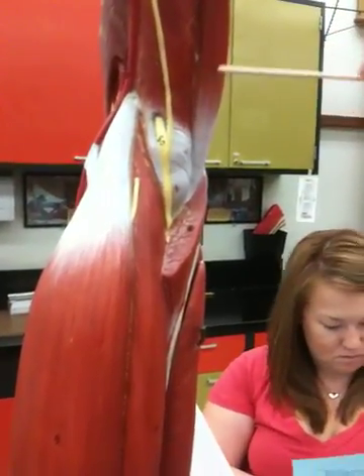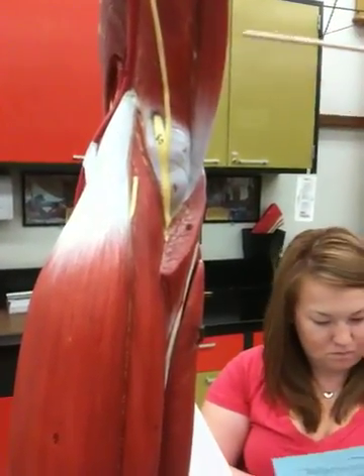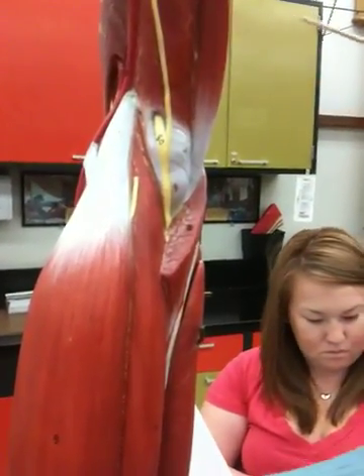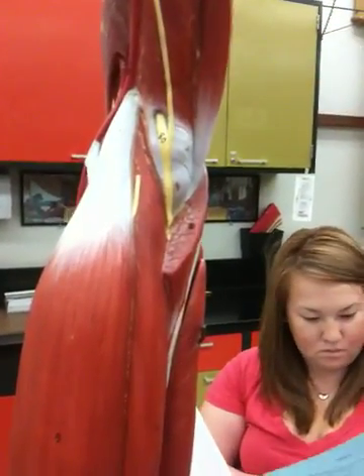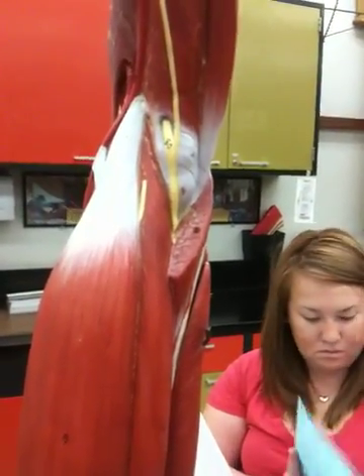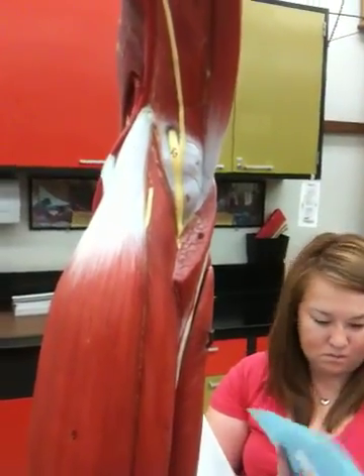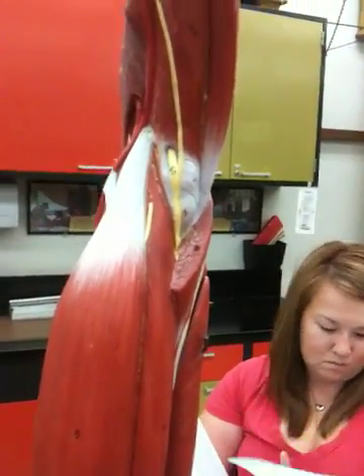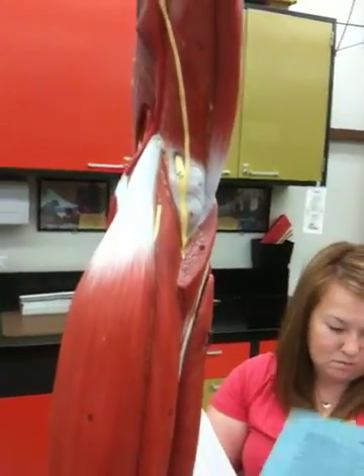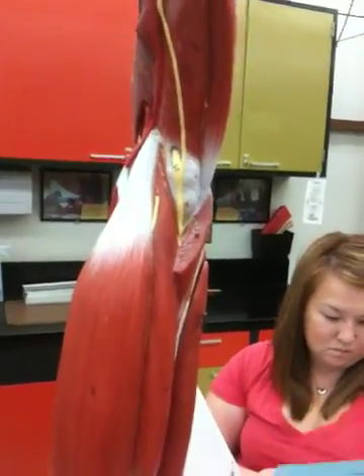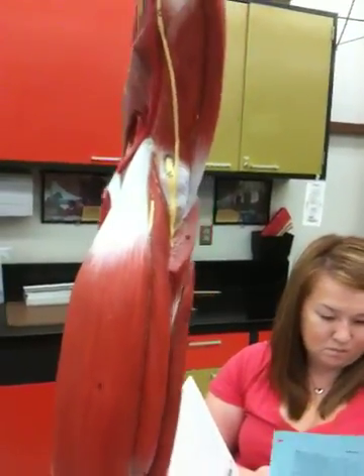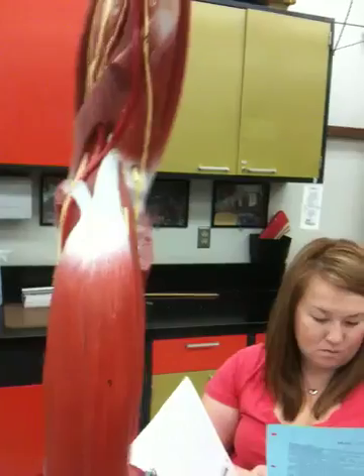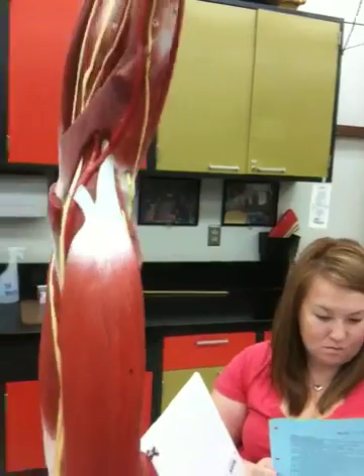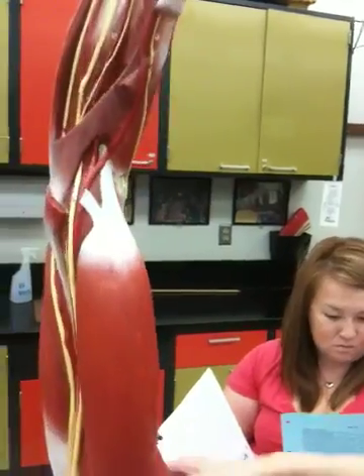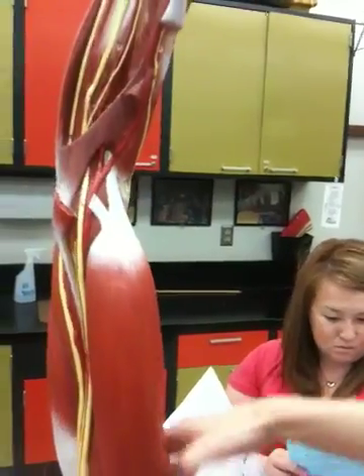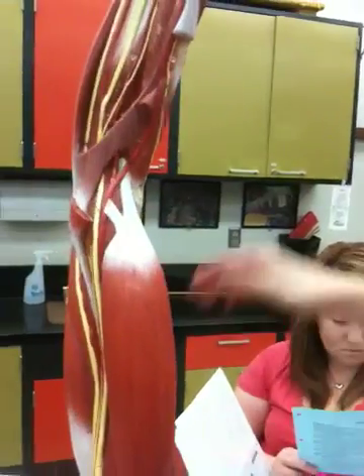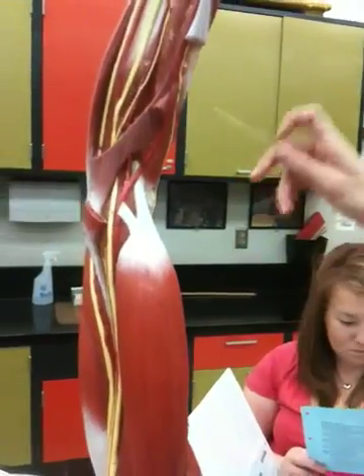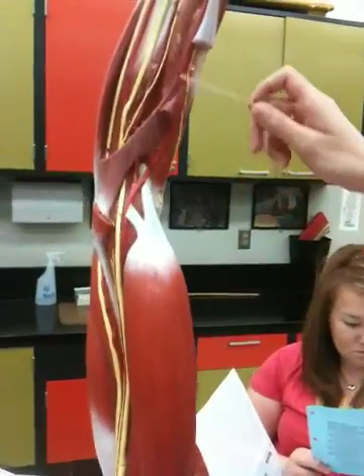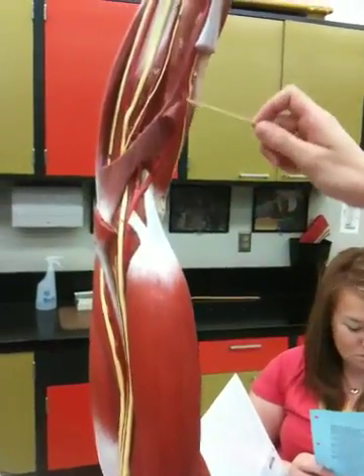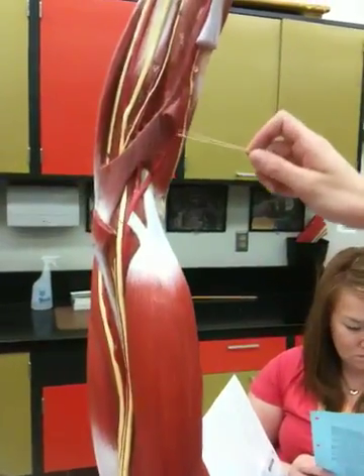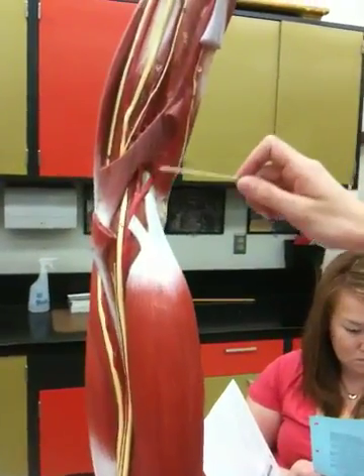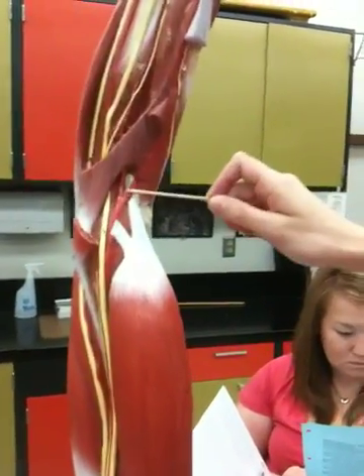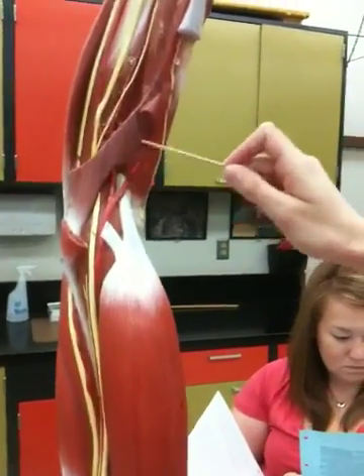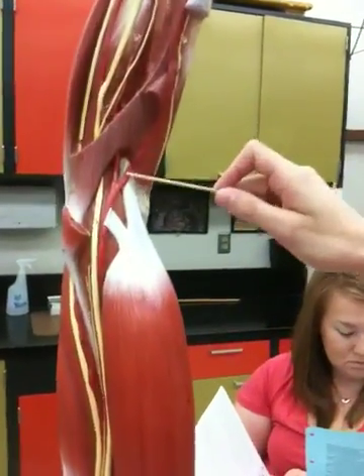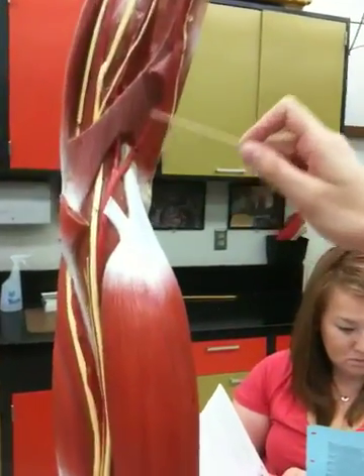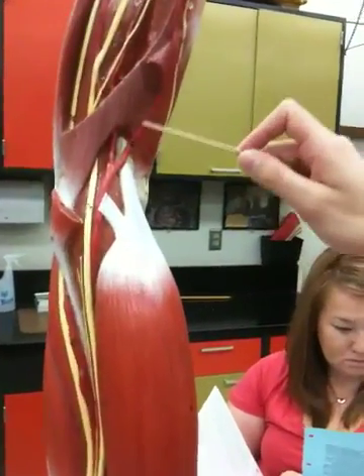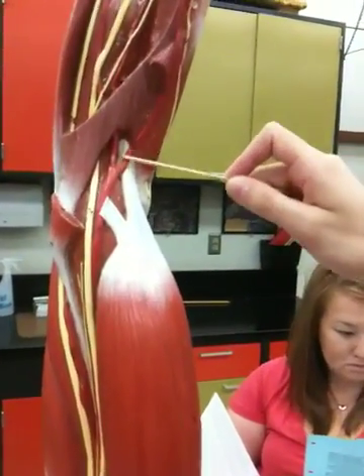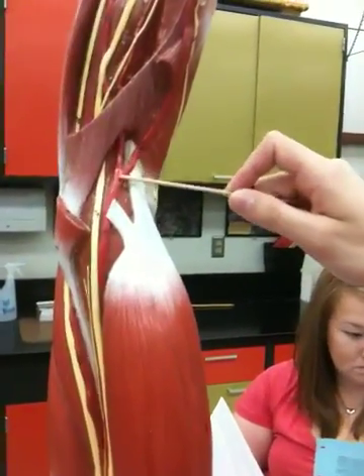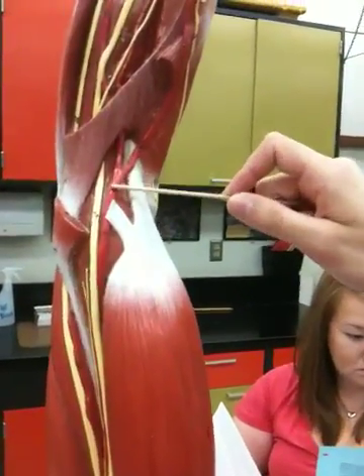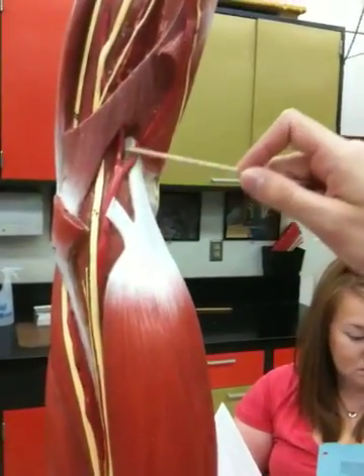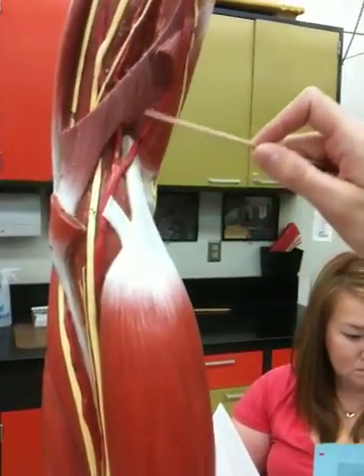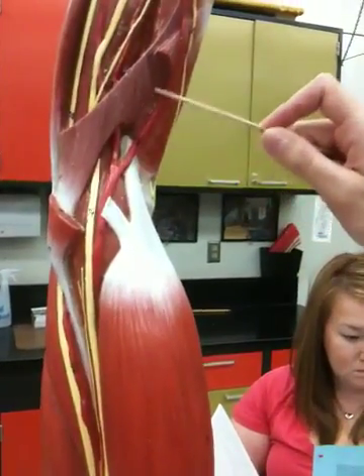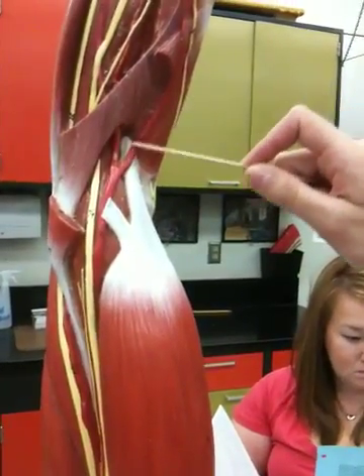55, radial artery. 55 is the radial artery.